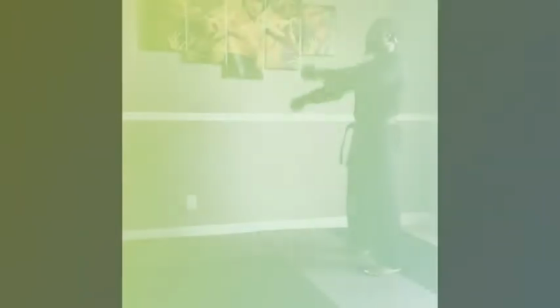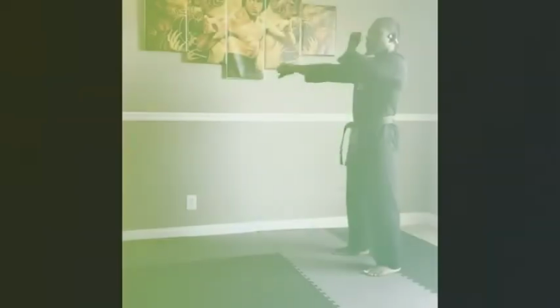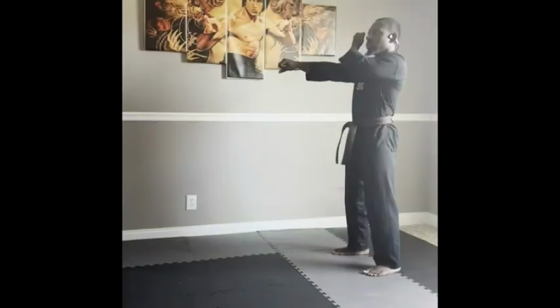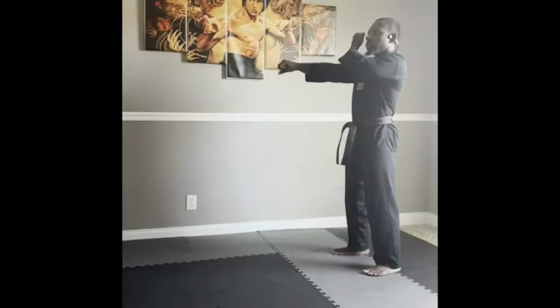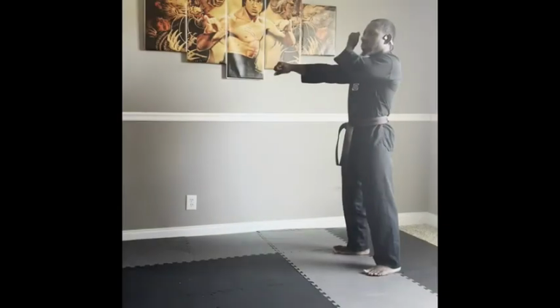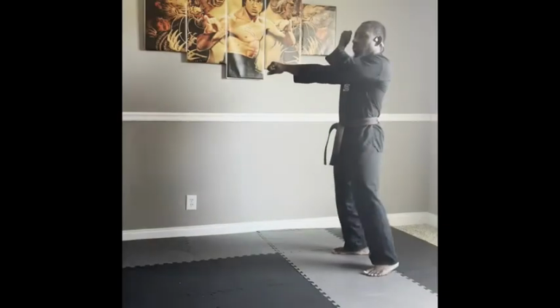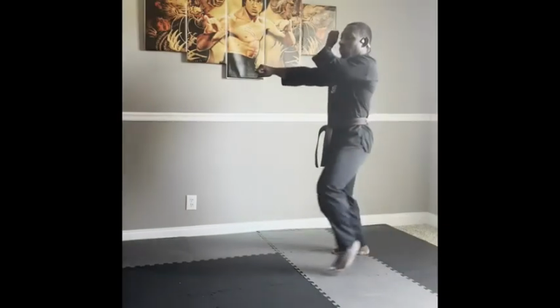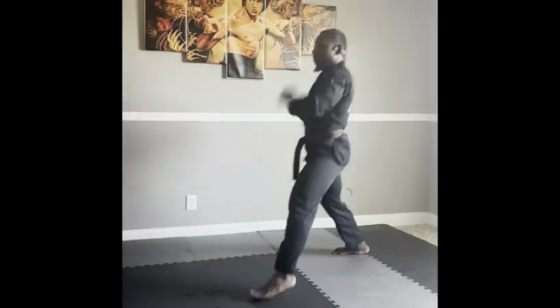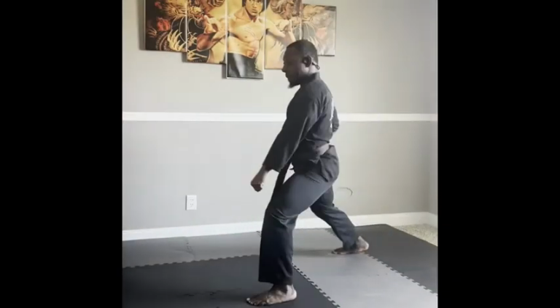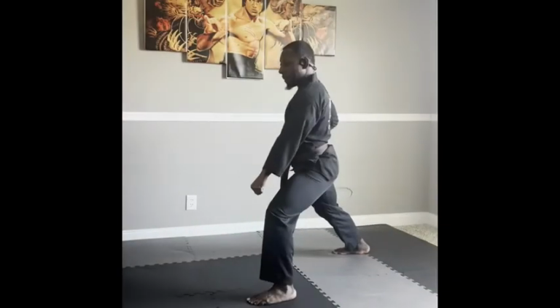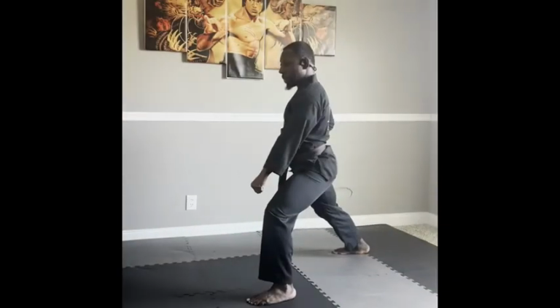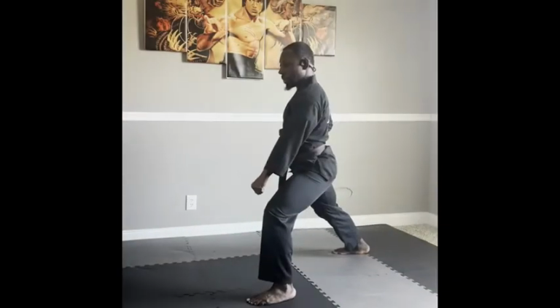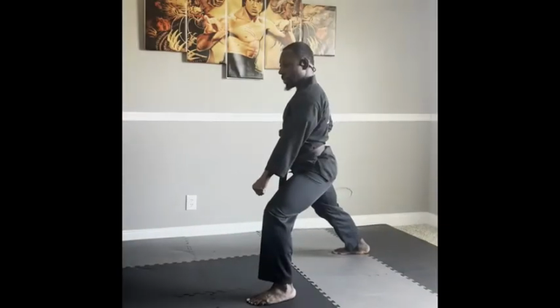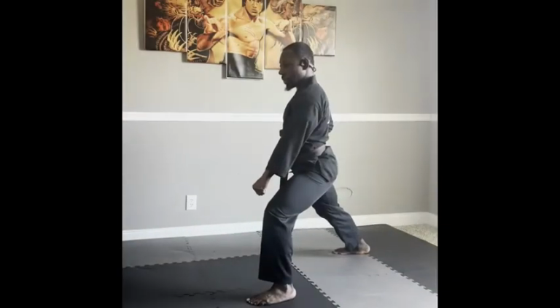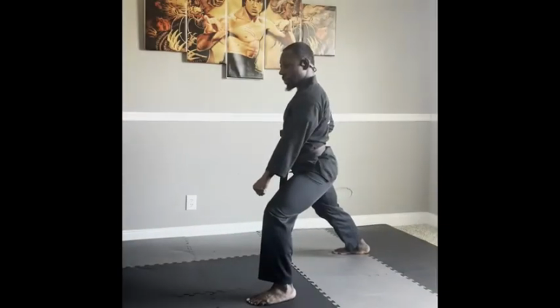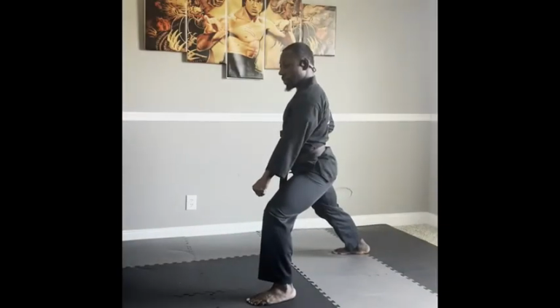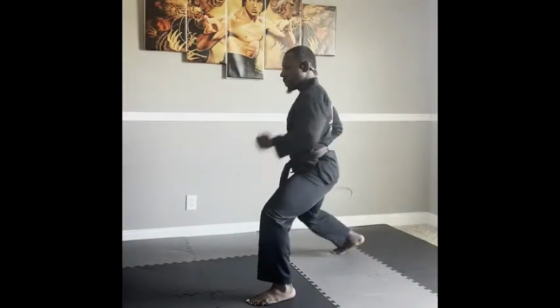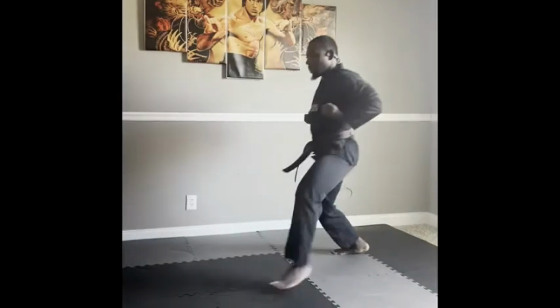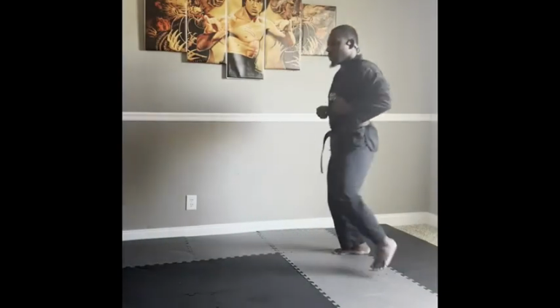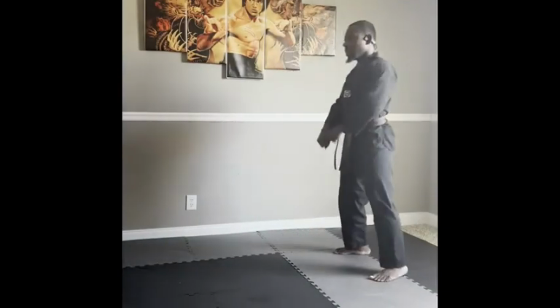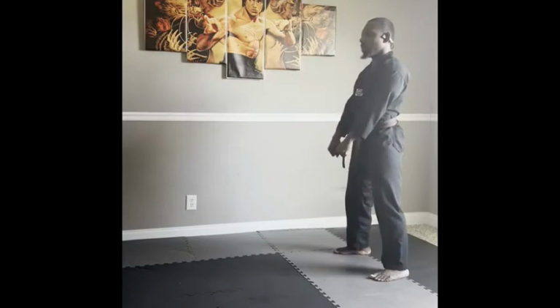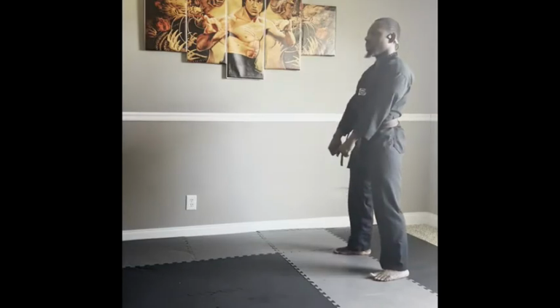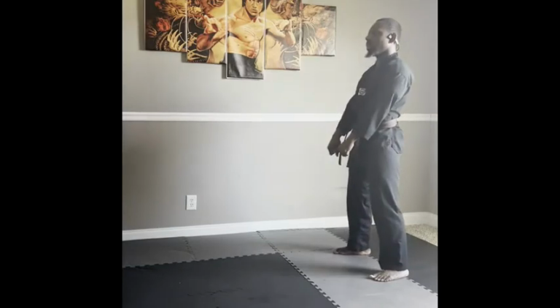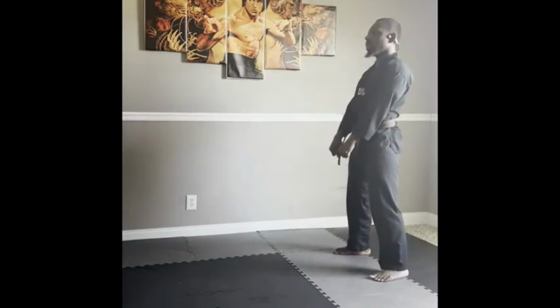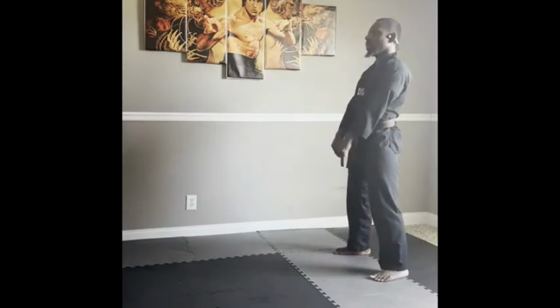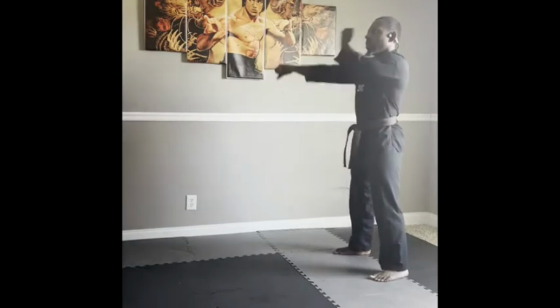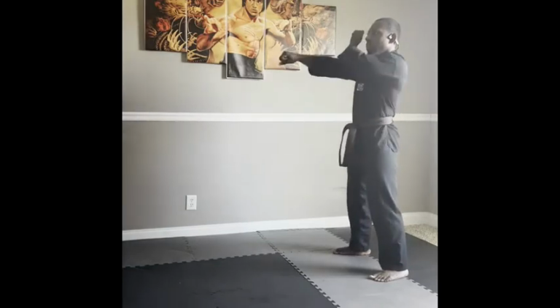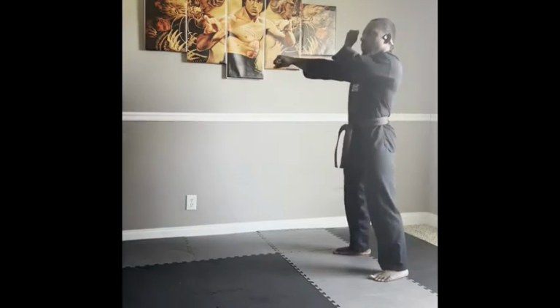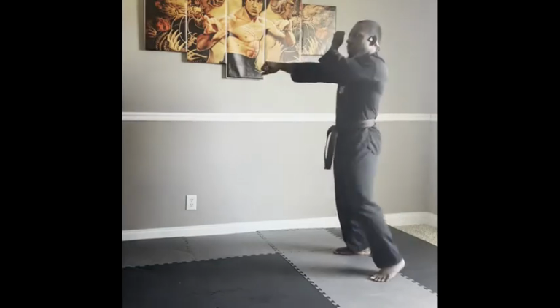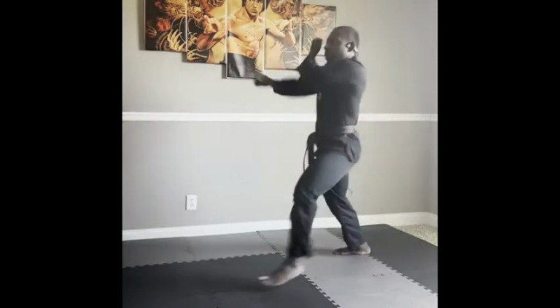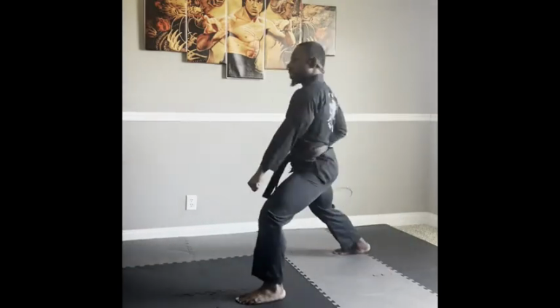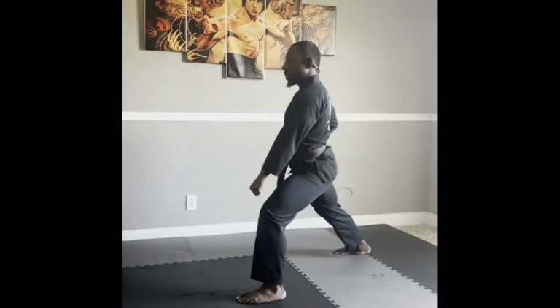Please refer to the front stance tutorial before performing the front stance down block so that you can develop the proper foot stance.